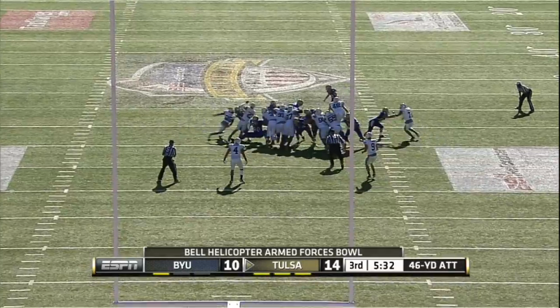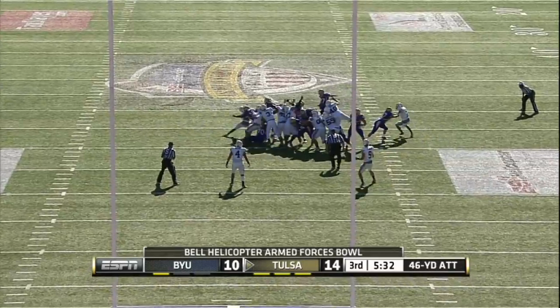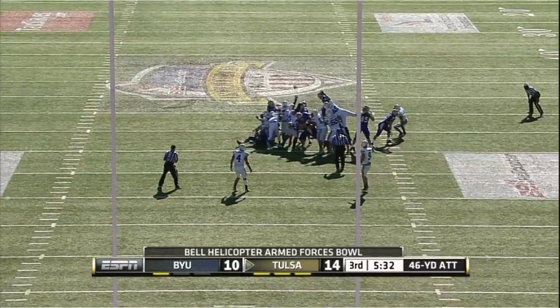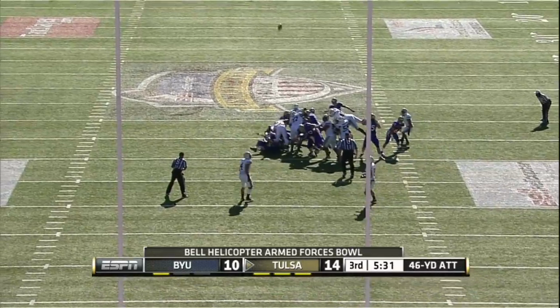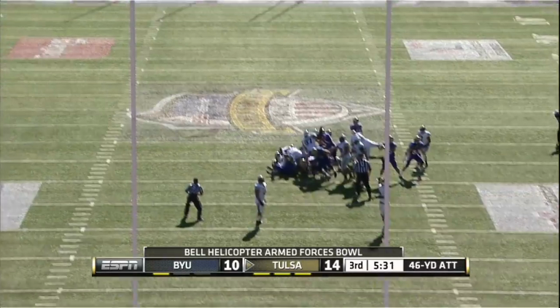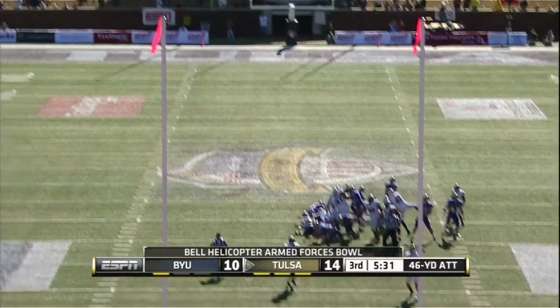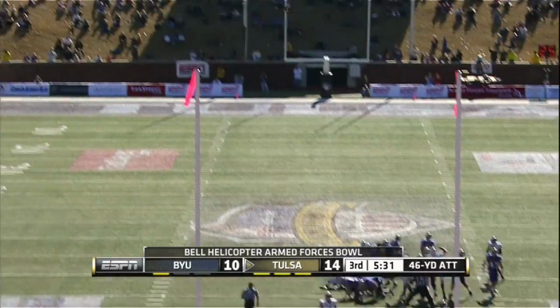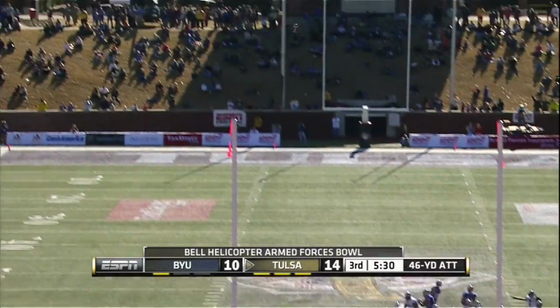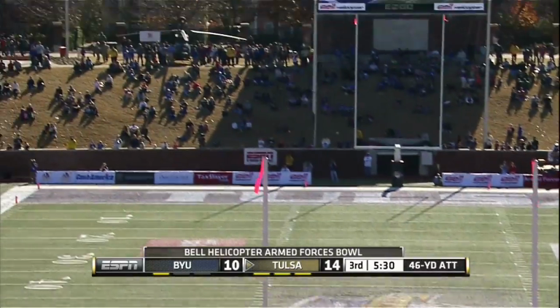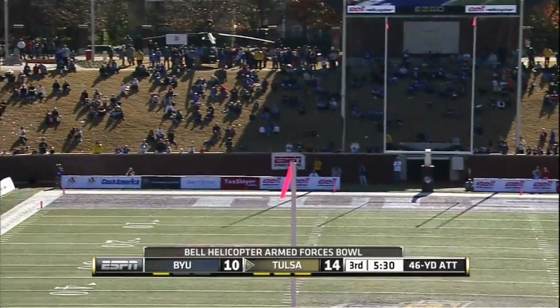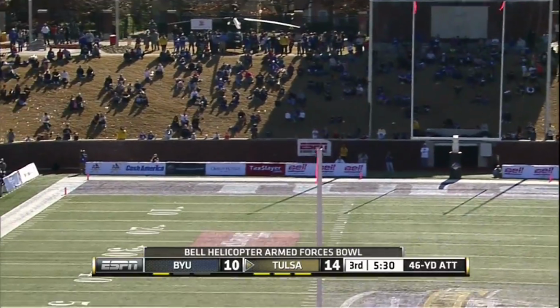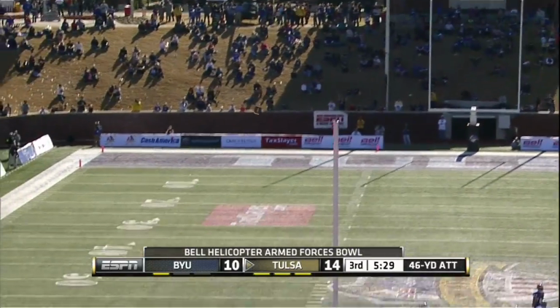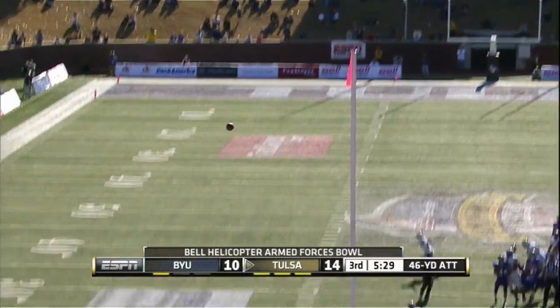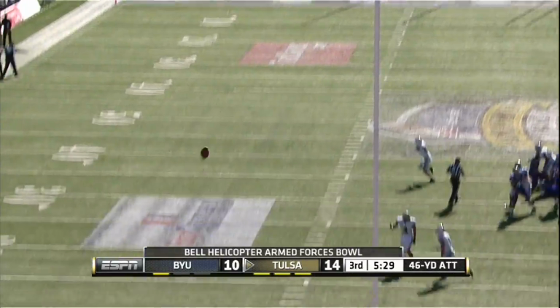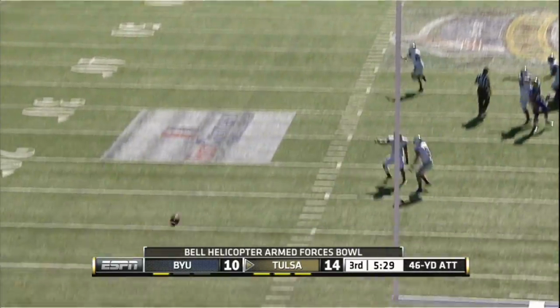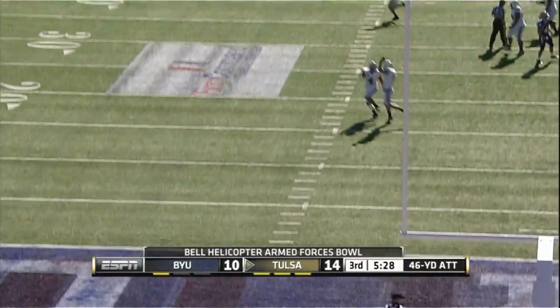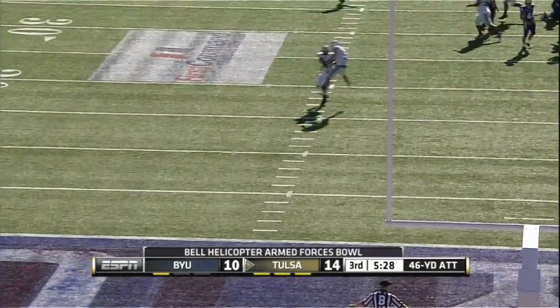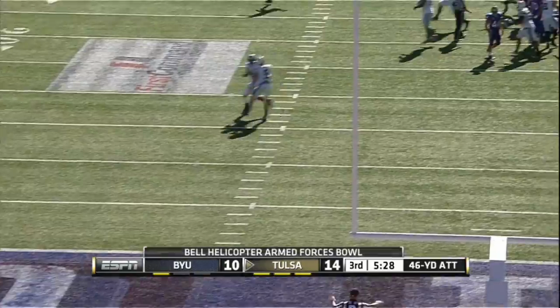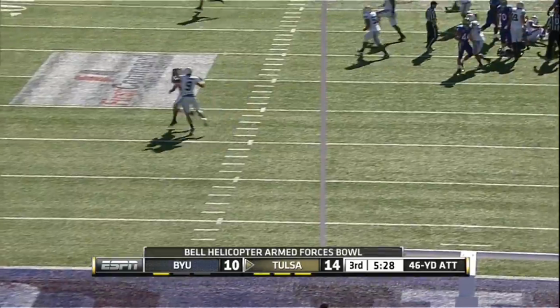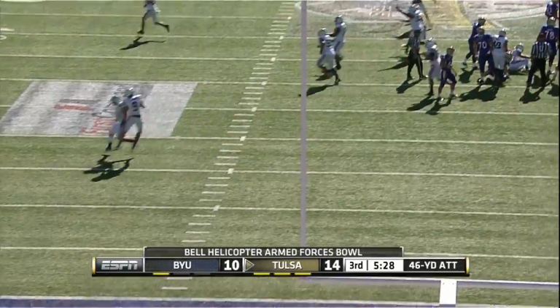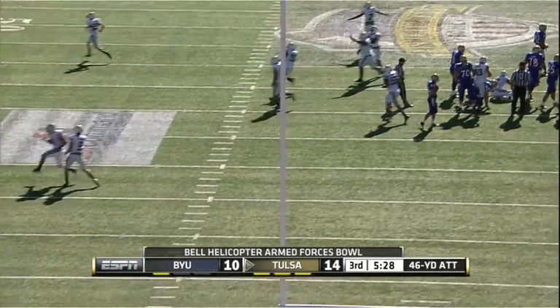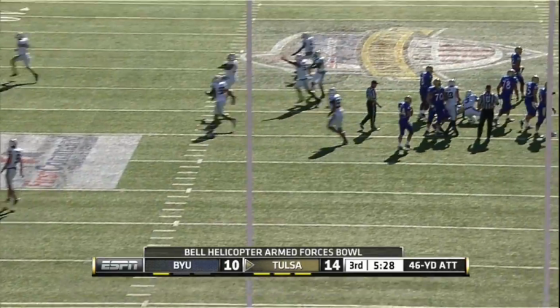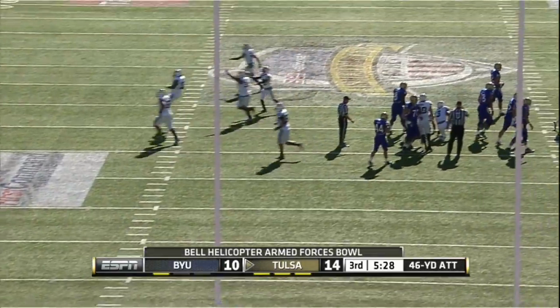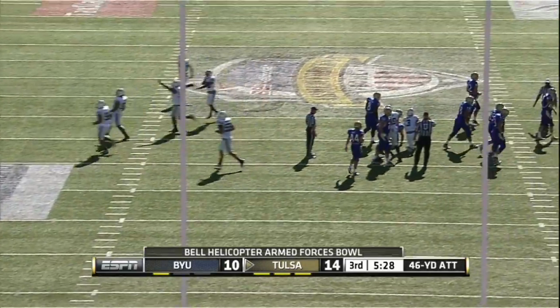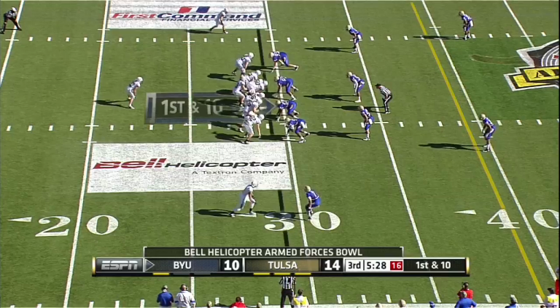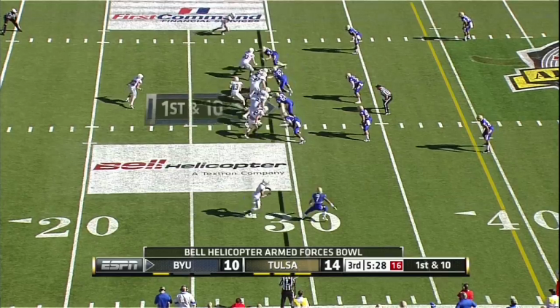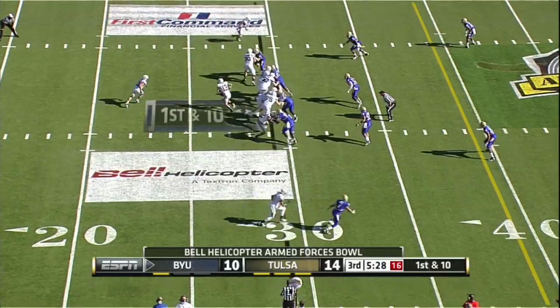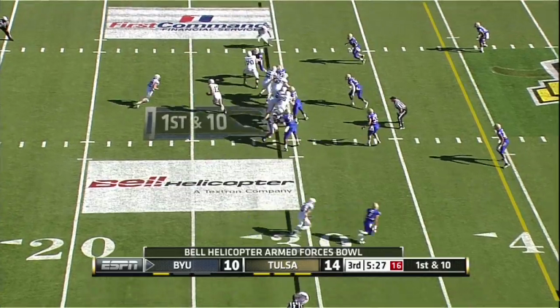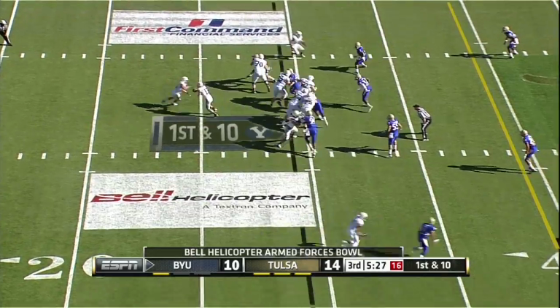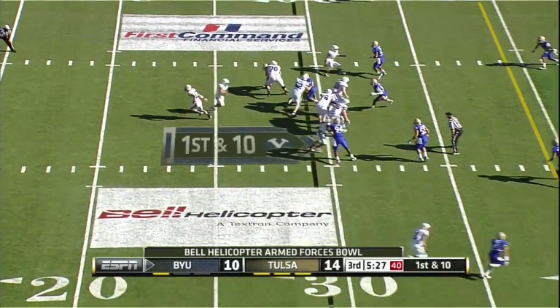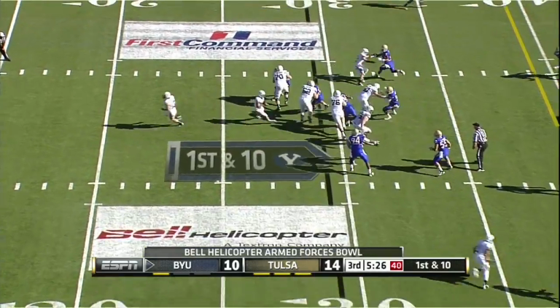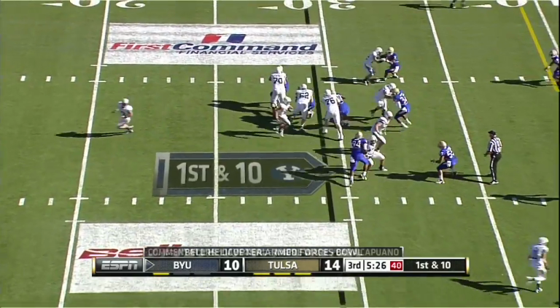Kinney dropped back at the twenty-eight. Bo Abbott snaps, Clay Sears holds — it's on the way. No good, missed it to the right.